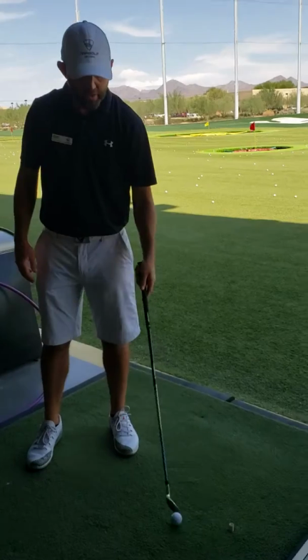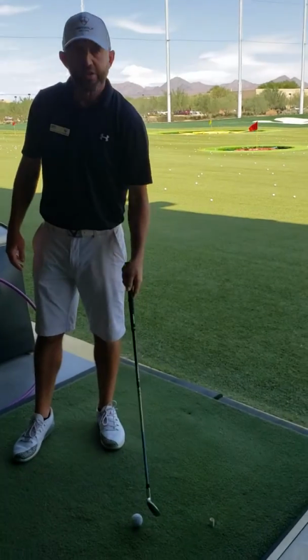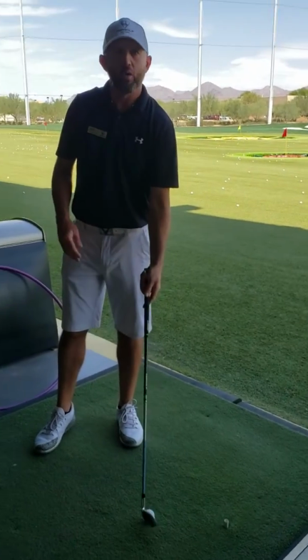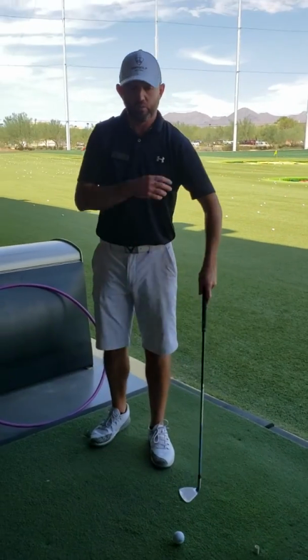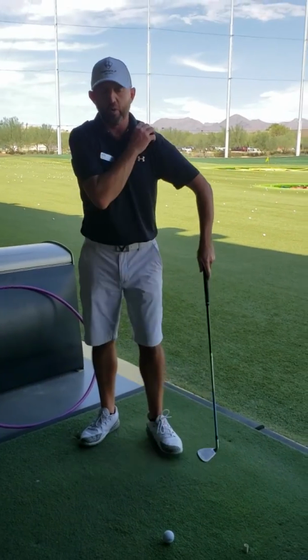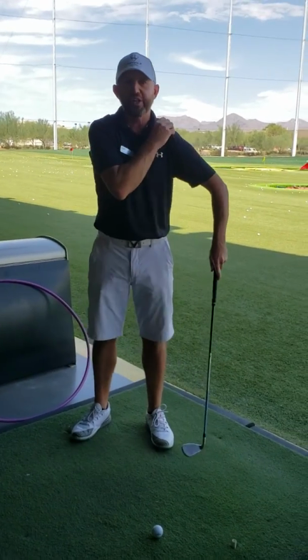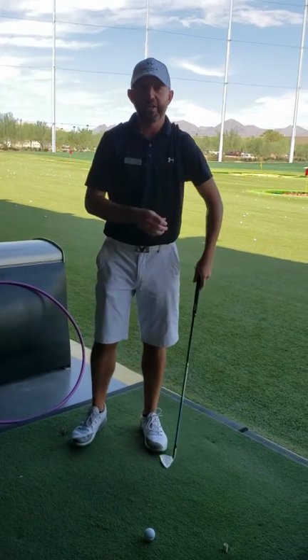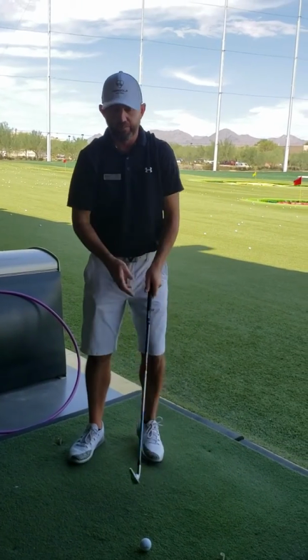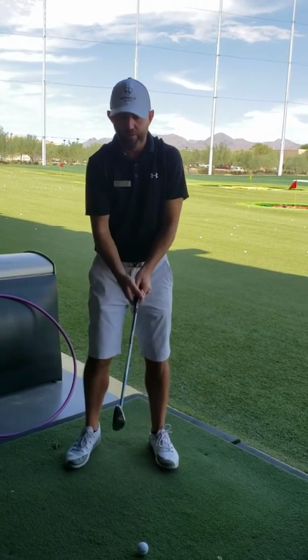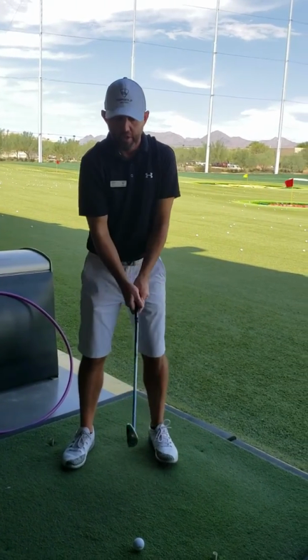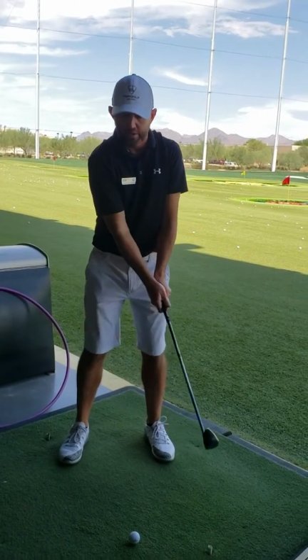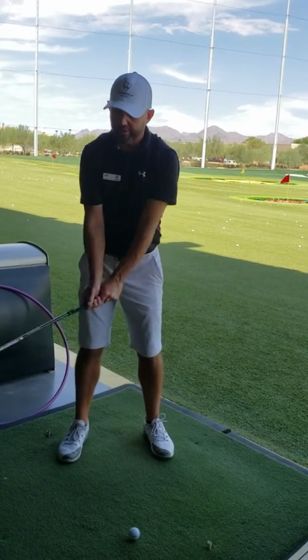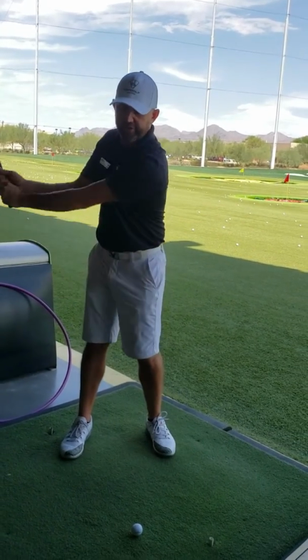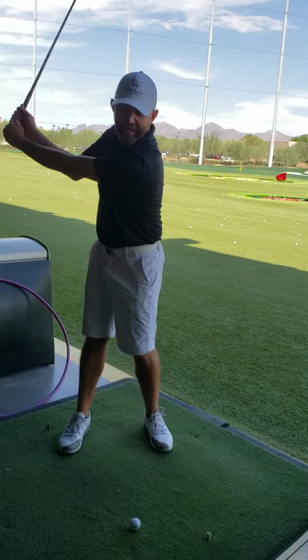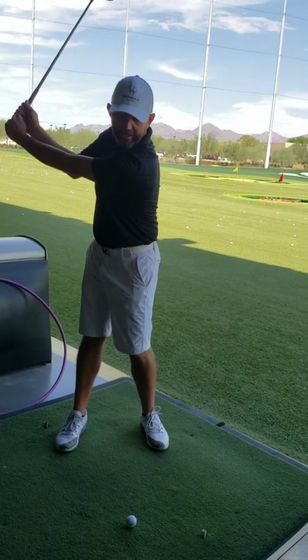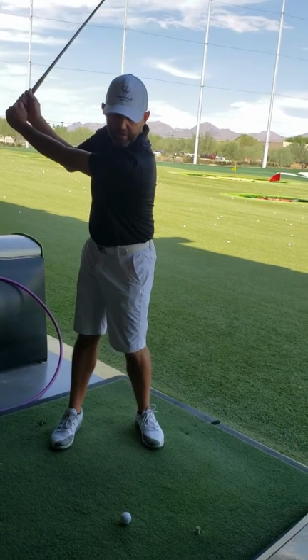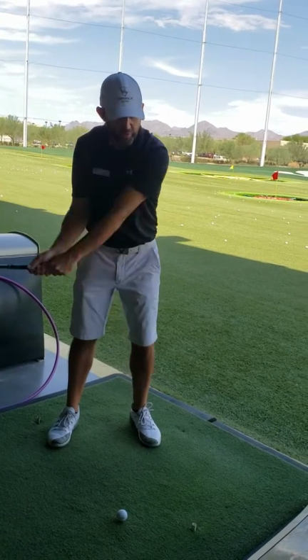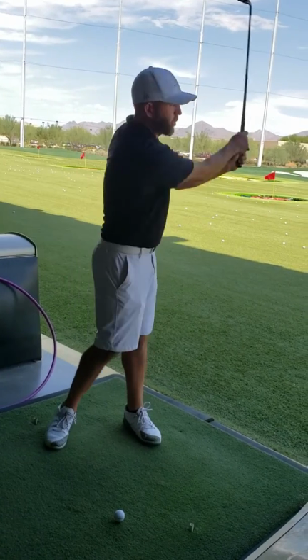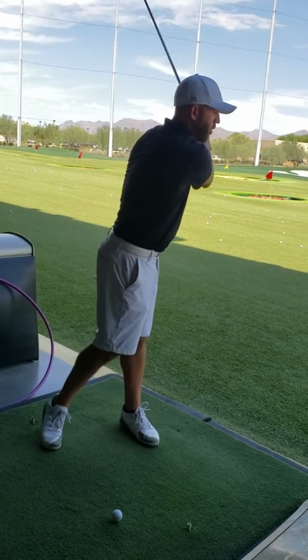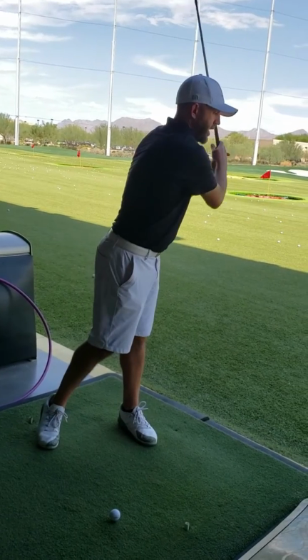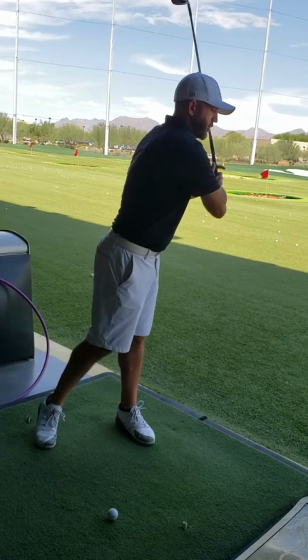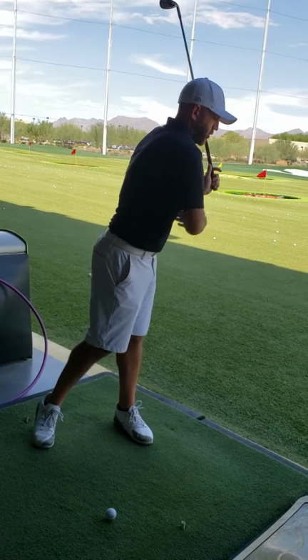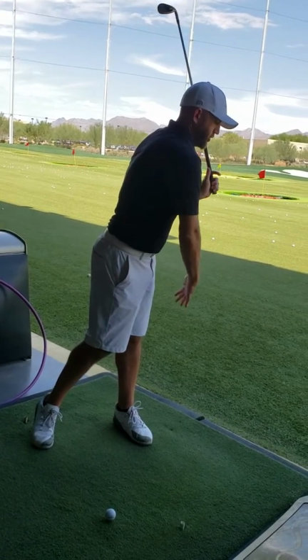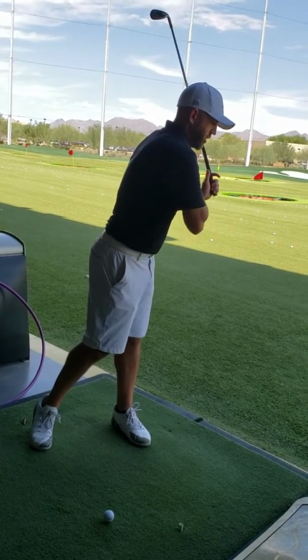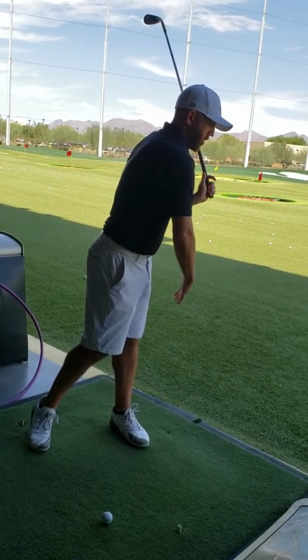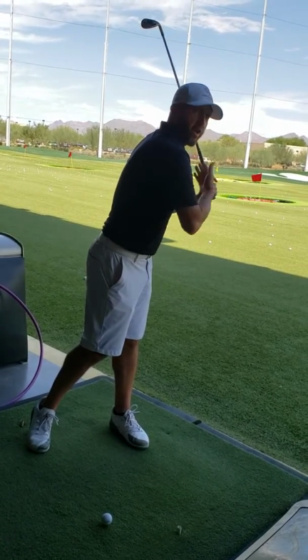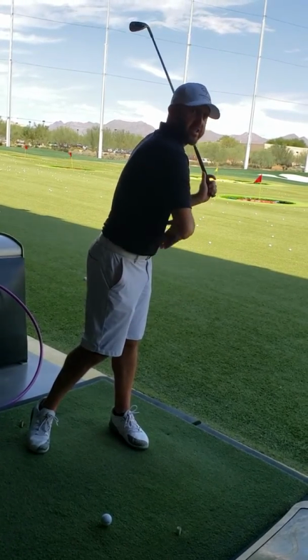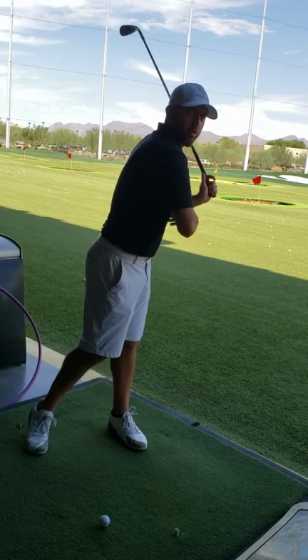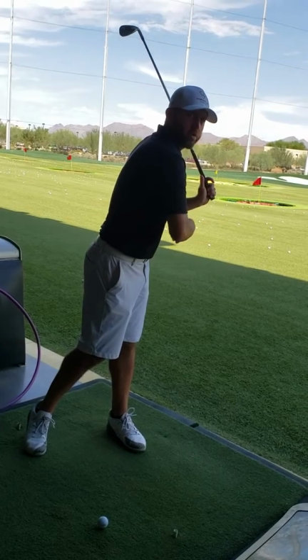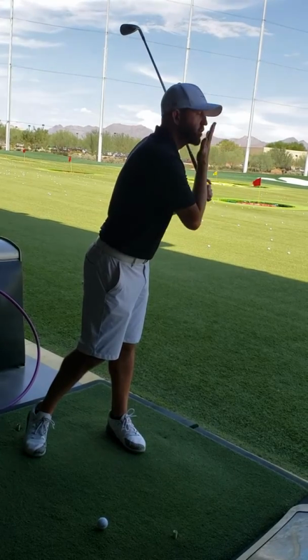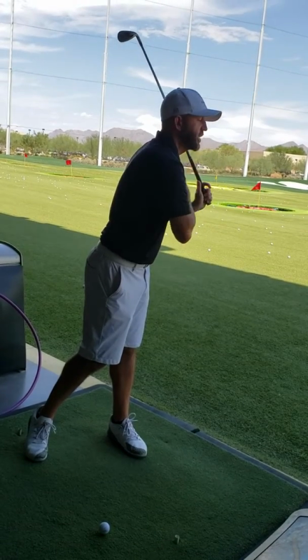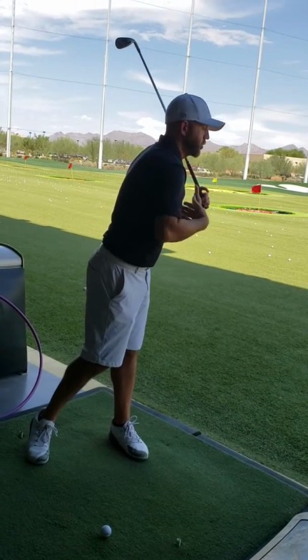So, when we were watching it on video, you swing back, you swing through, and your shoulders are the farthest thing forward, like you're changing your shoulder.